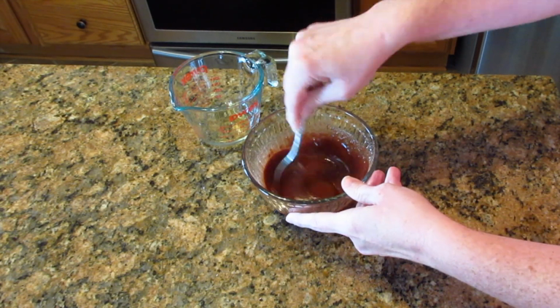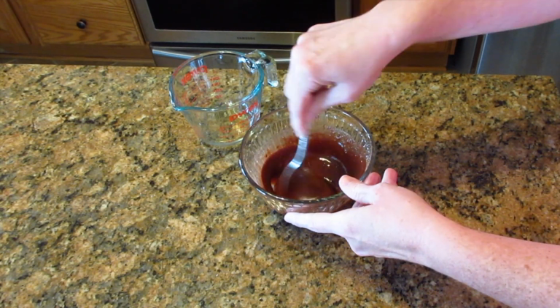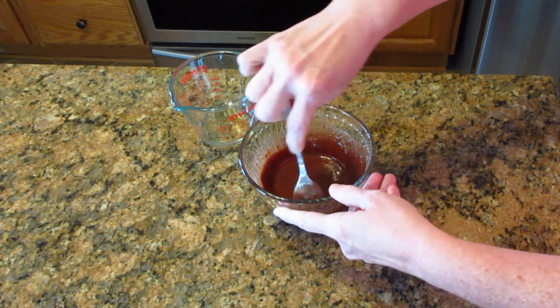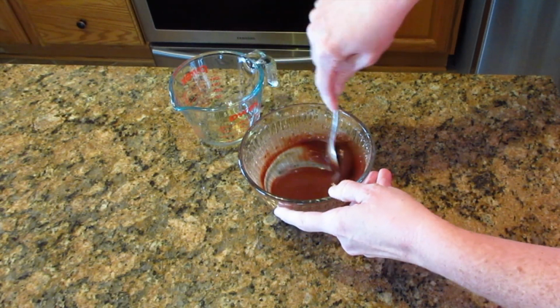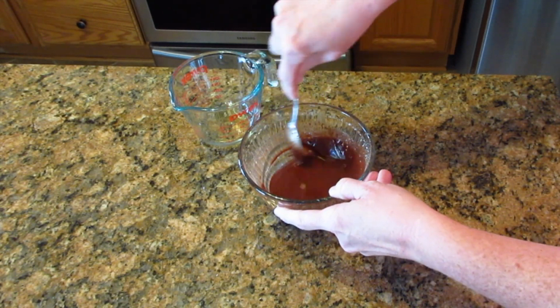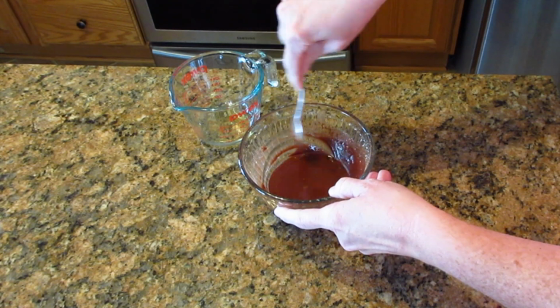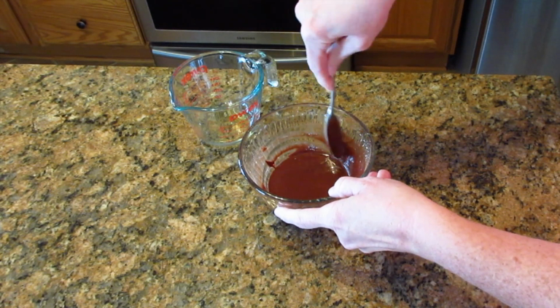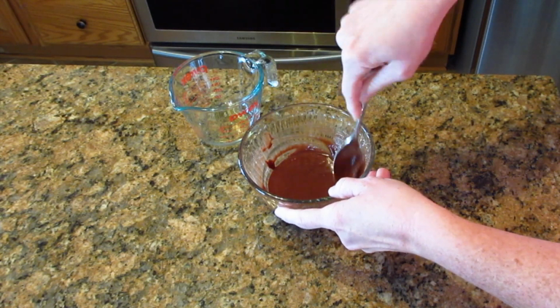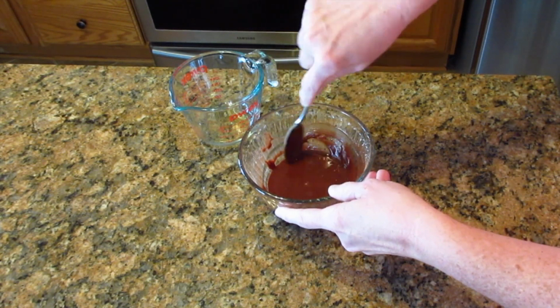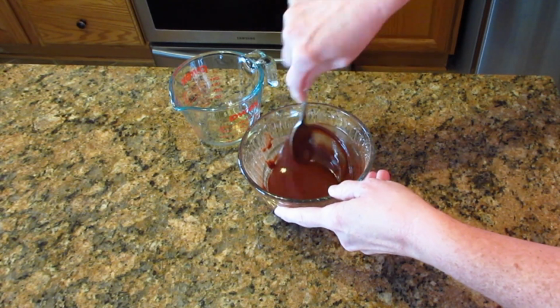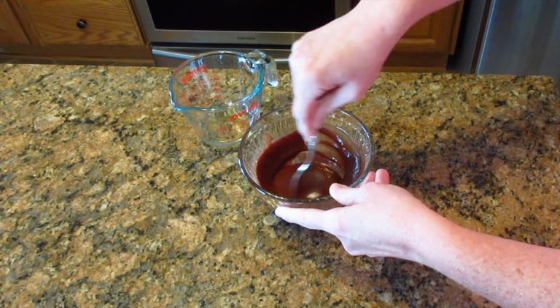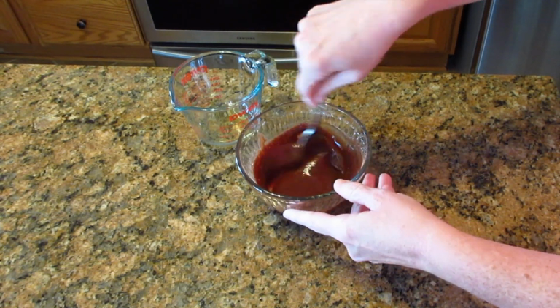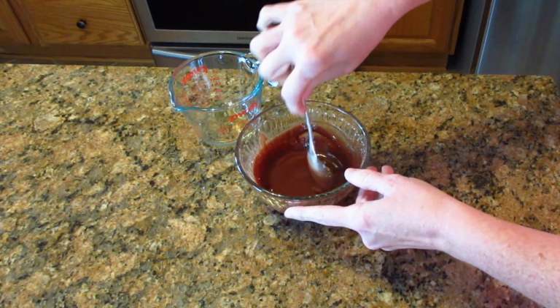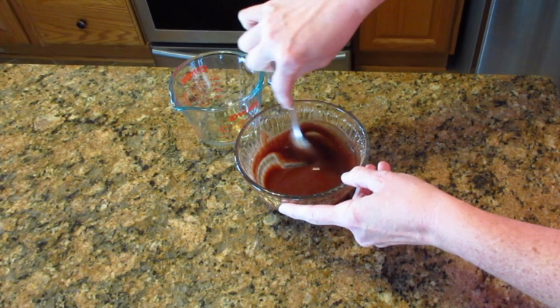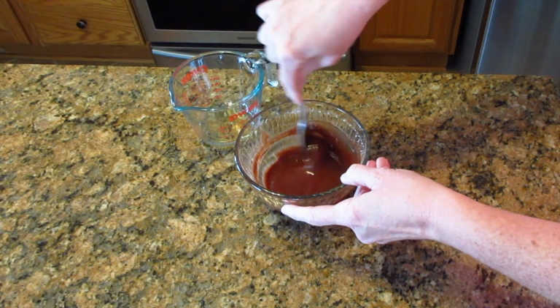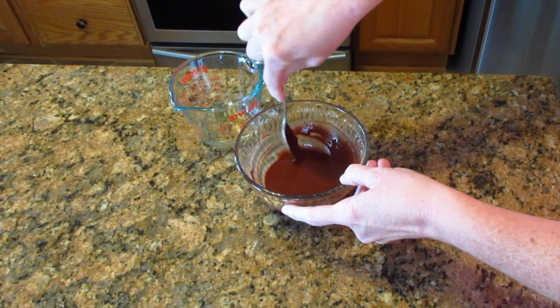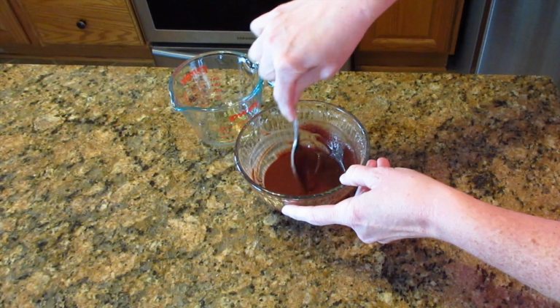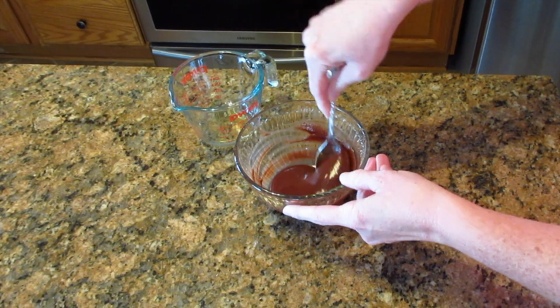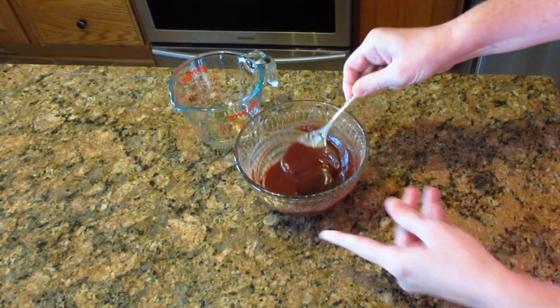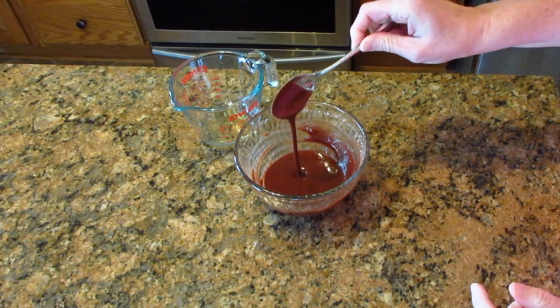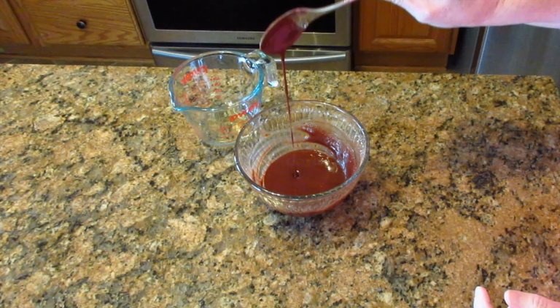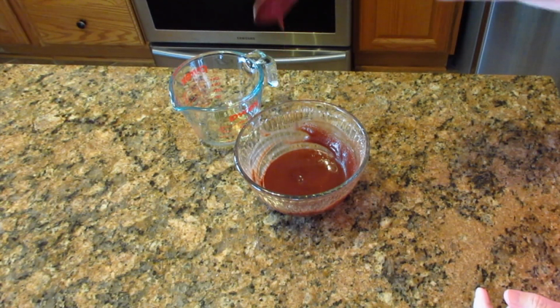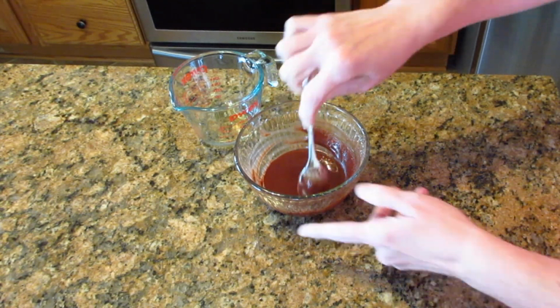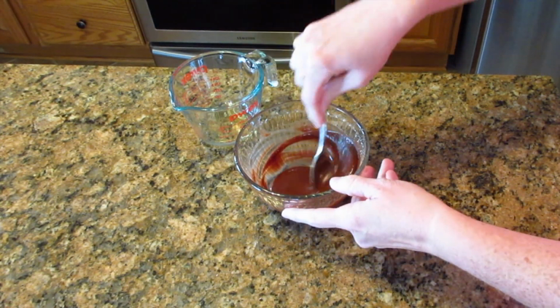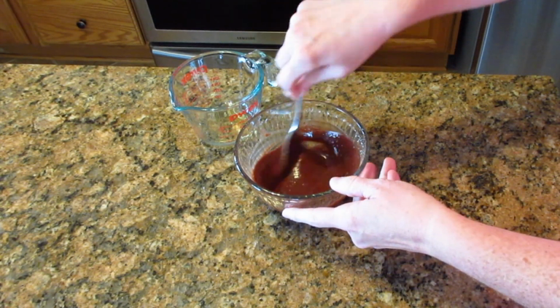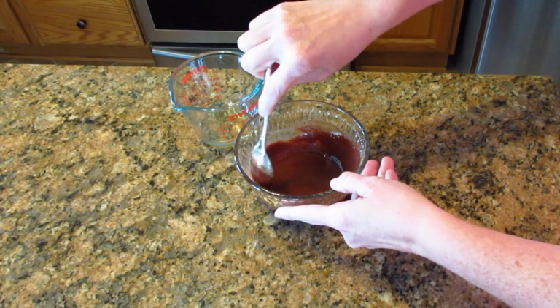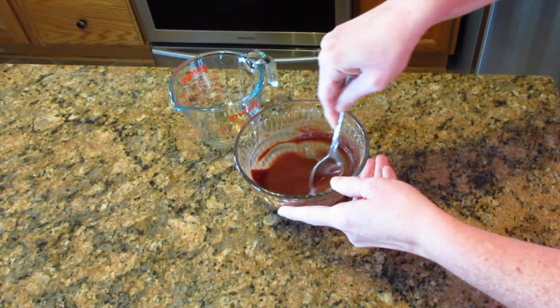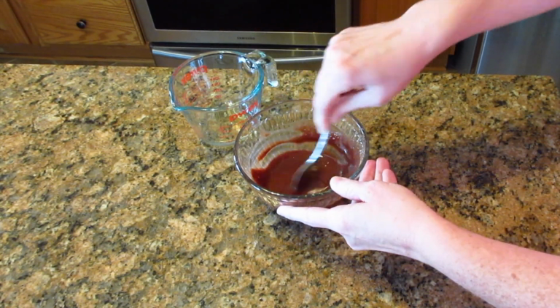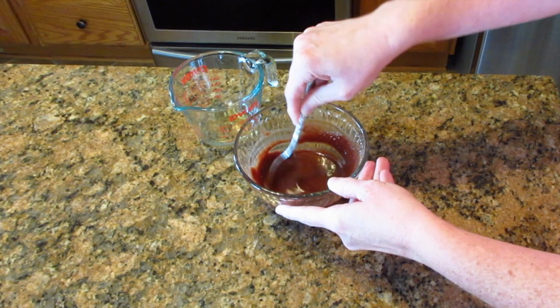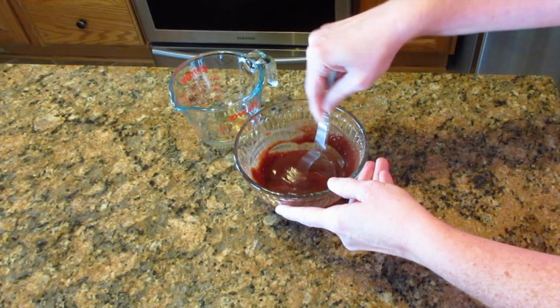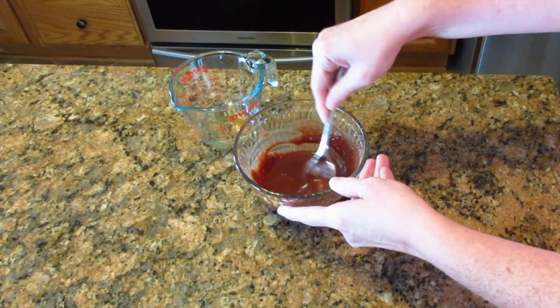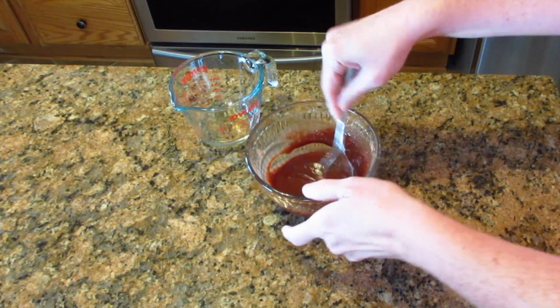If you do decide to use coffee, I'm talking about the actual brewed drink — not coffee grounds. Let's make that clear: coffee, not coffee grounds. As you can see, this is very drippy and runny — it's perfect.